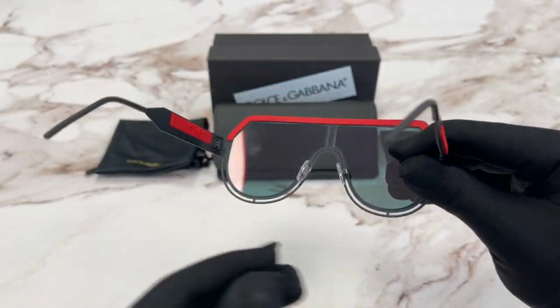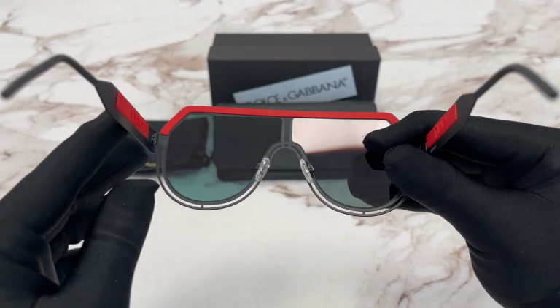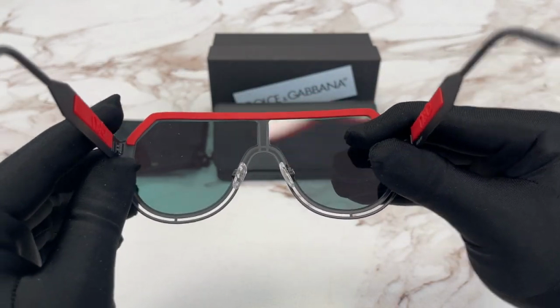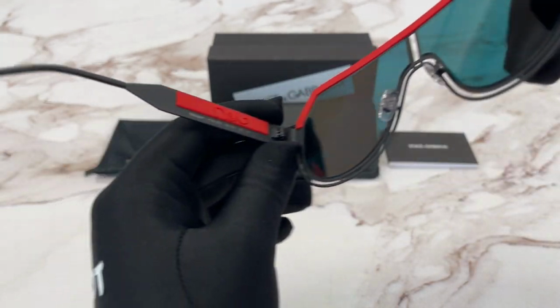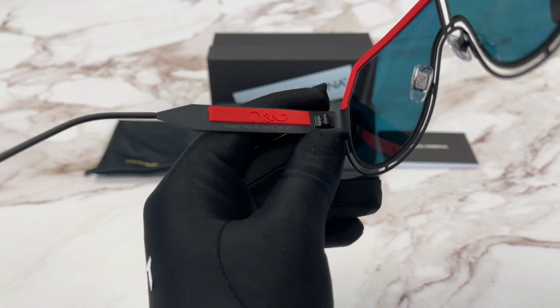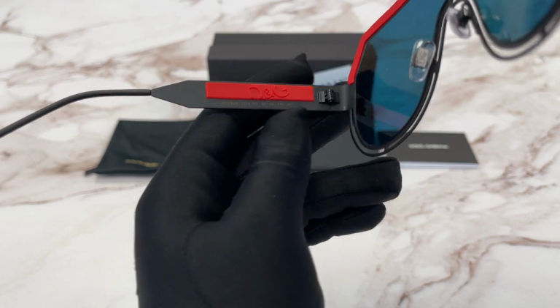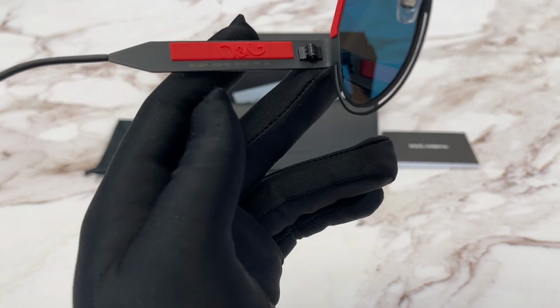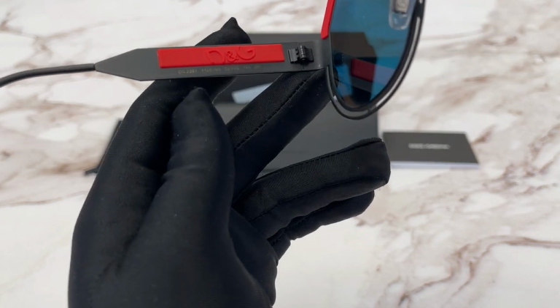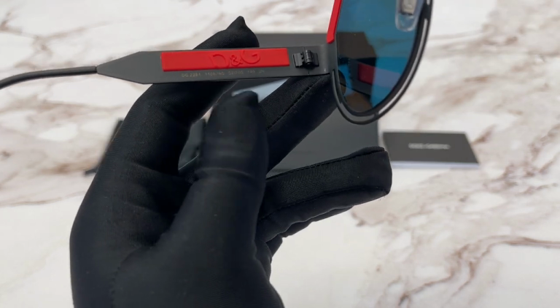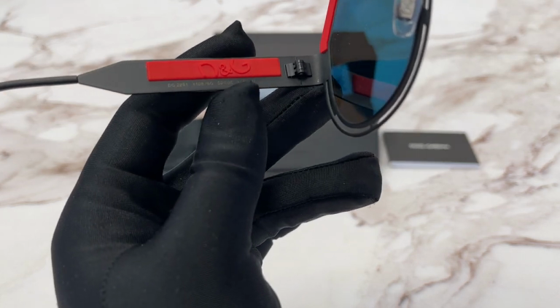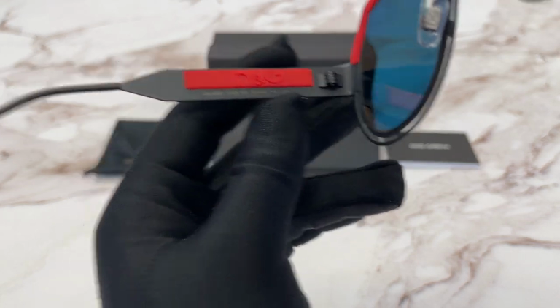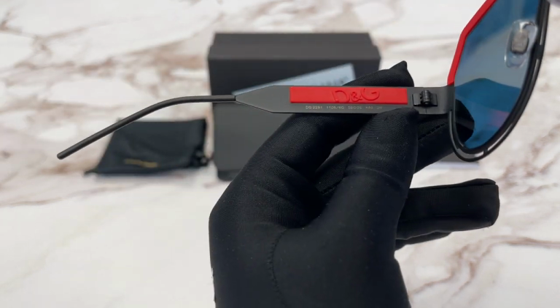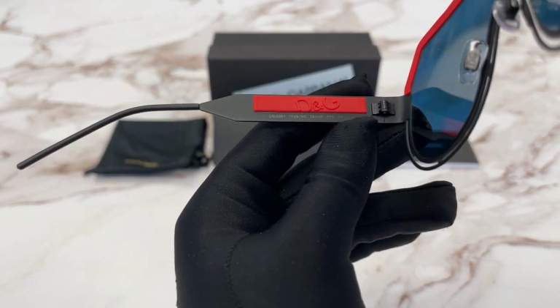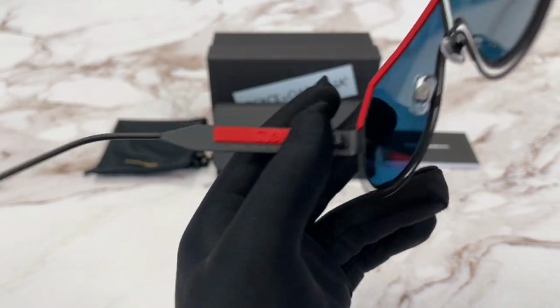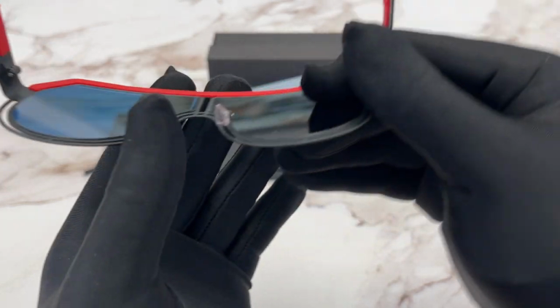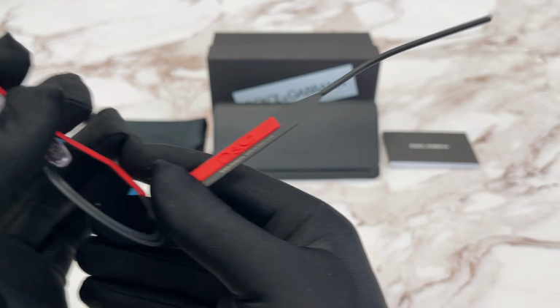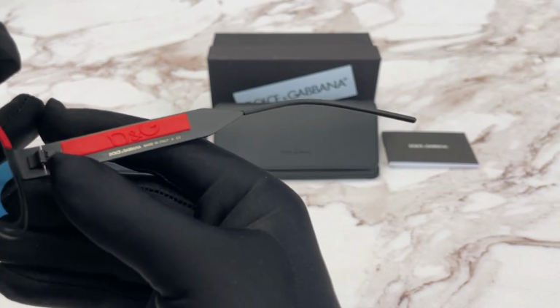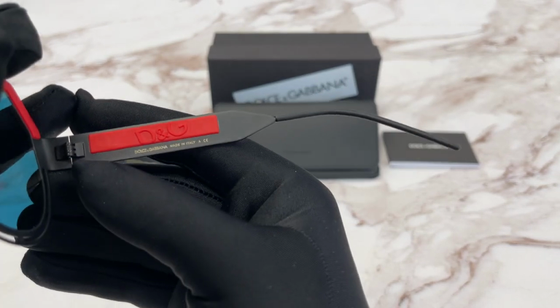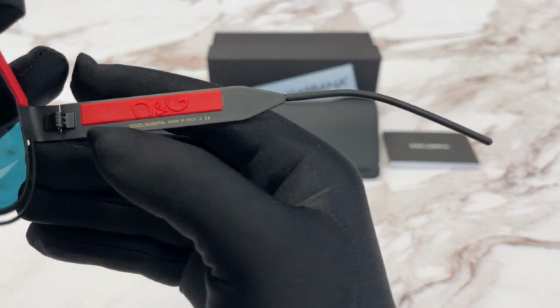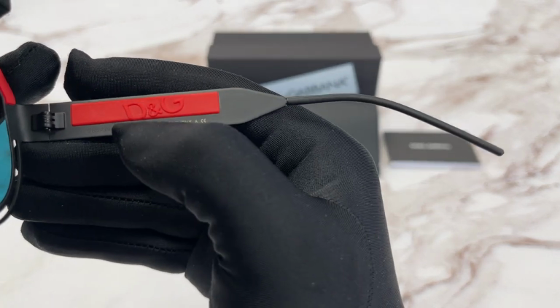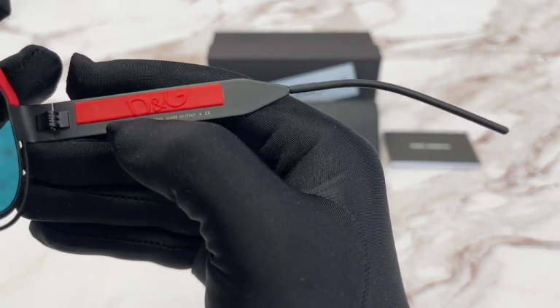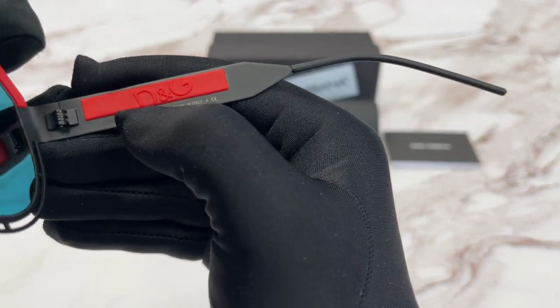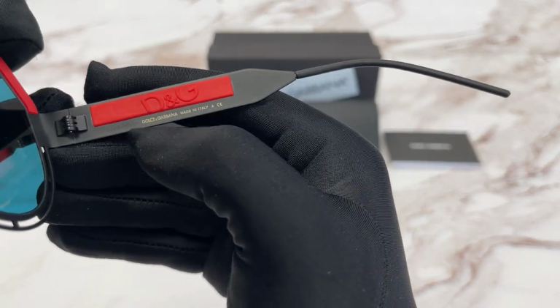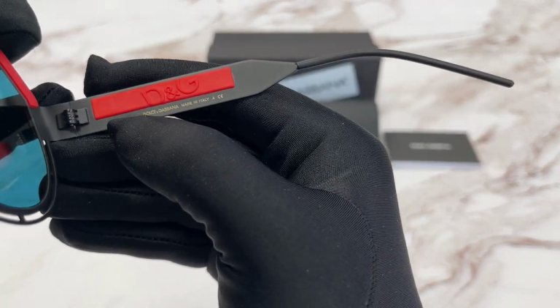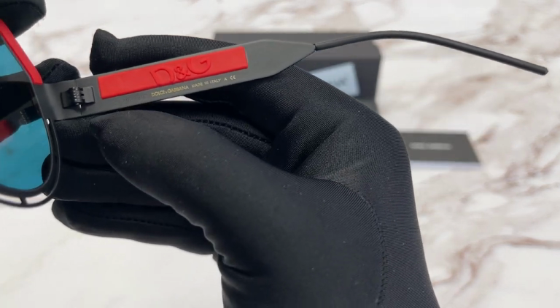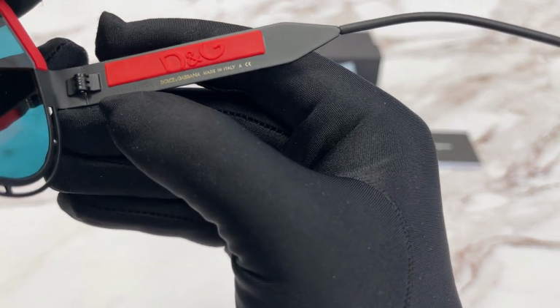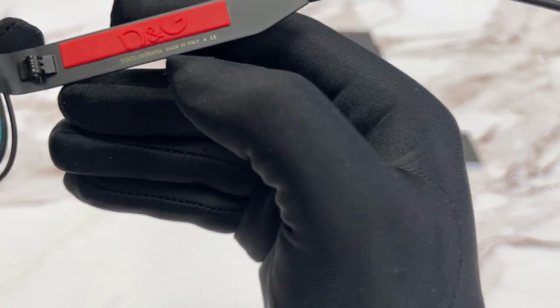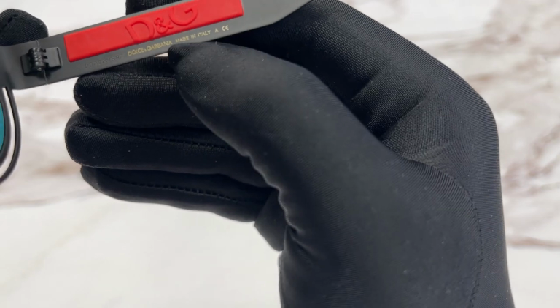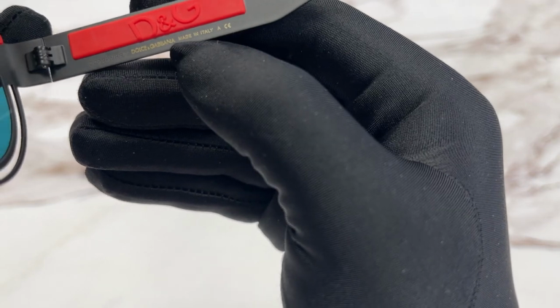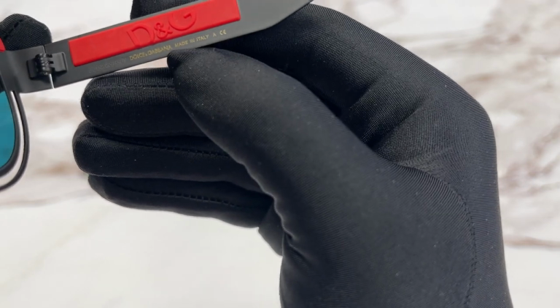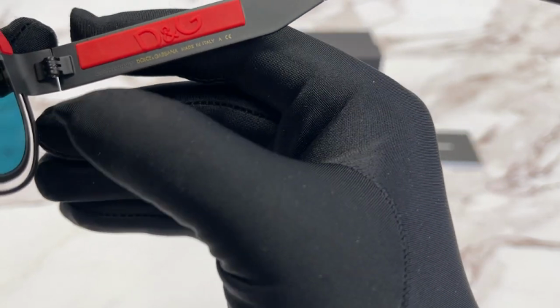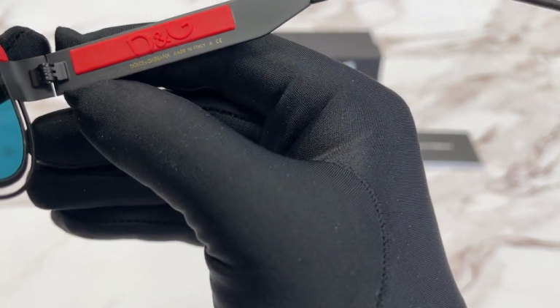This is the inside of the frame. Over here we have the model, the color code, and the dimensions. And over here we also have the Dolce & Gabbana logo. This frame is made in Italy, shown here in gold, along with the serial number.